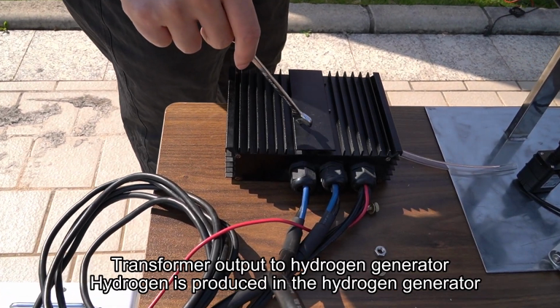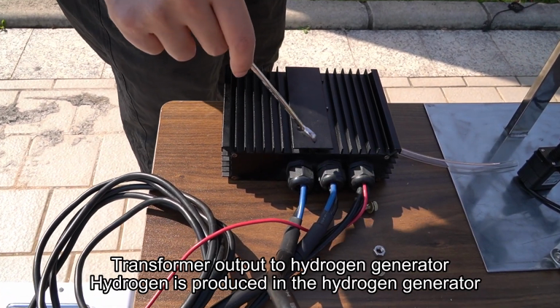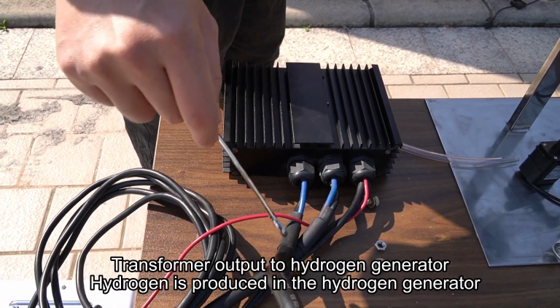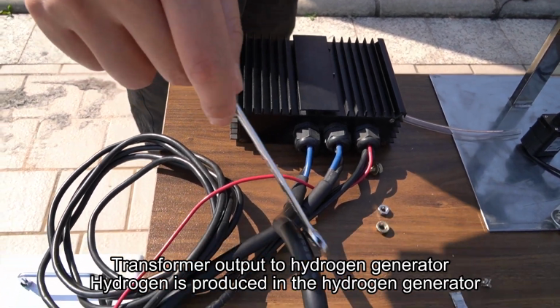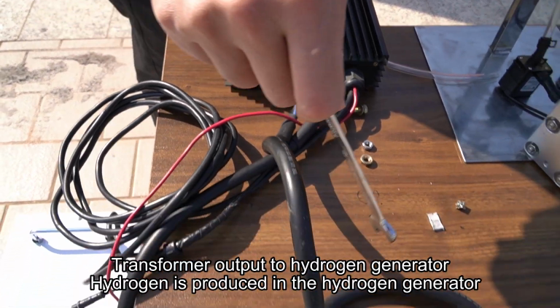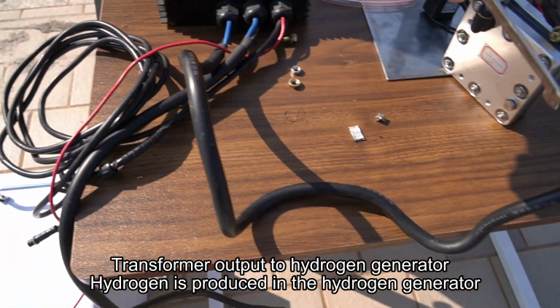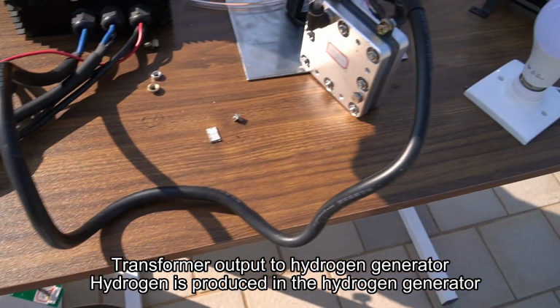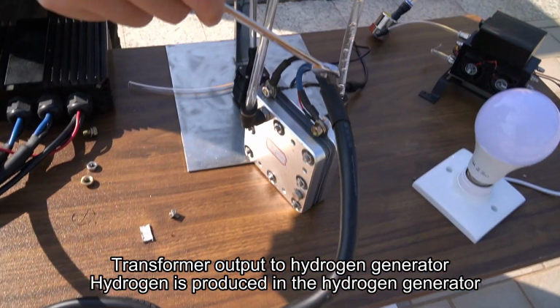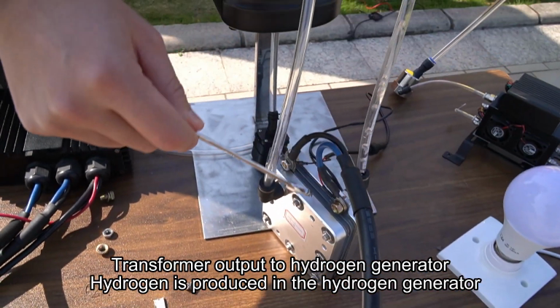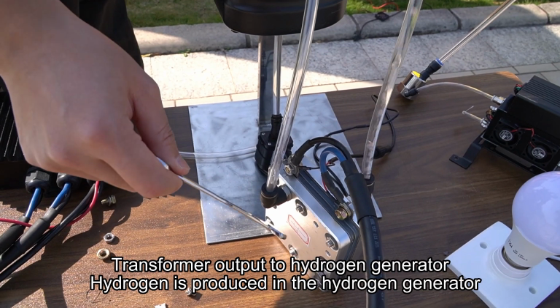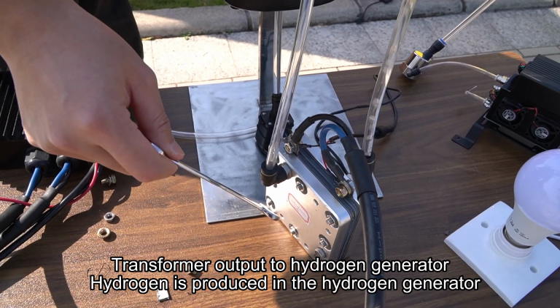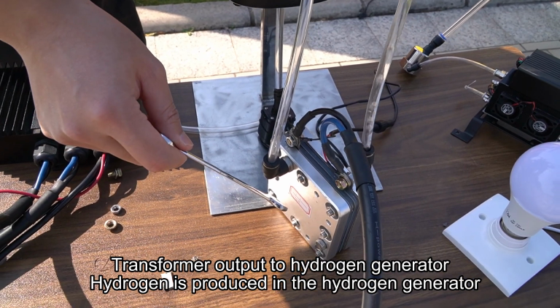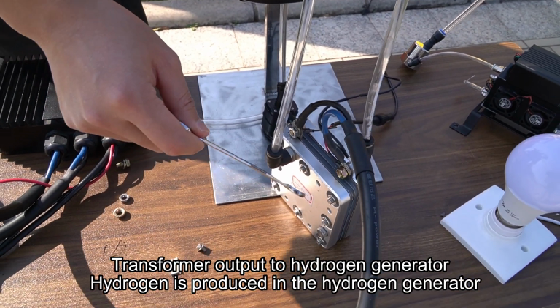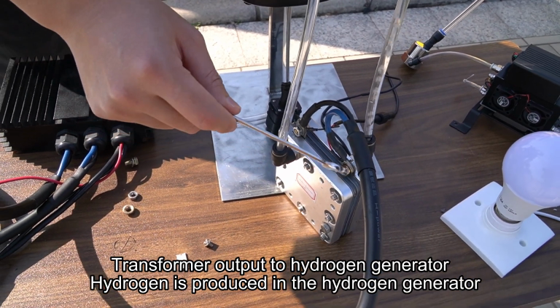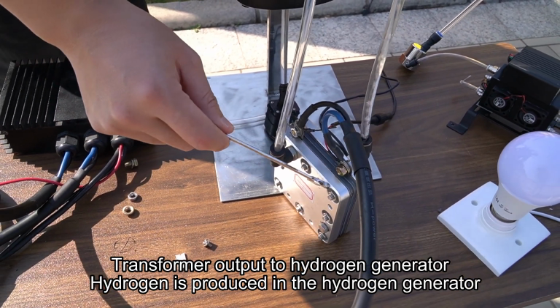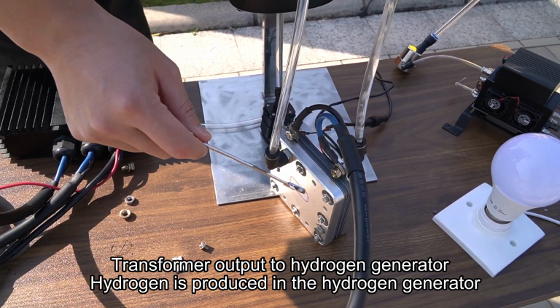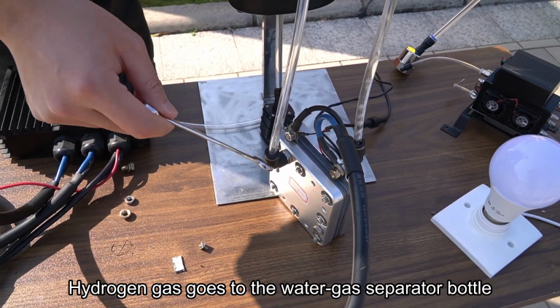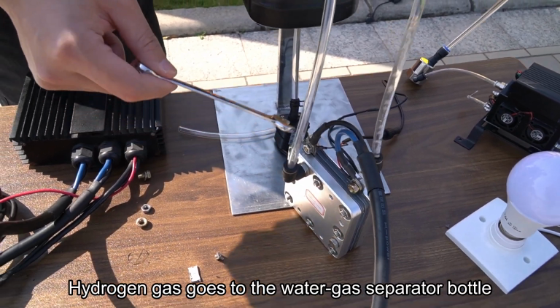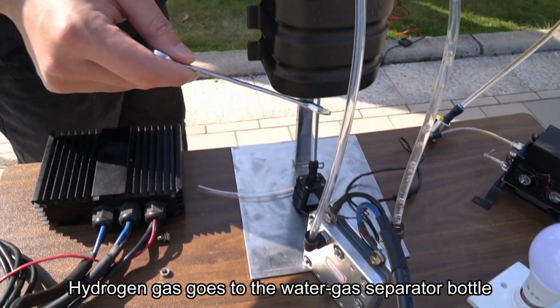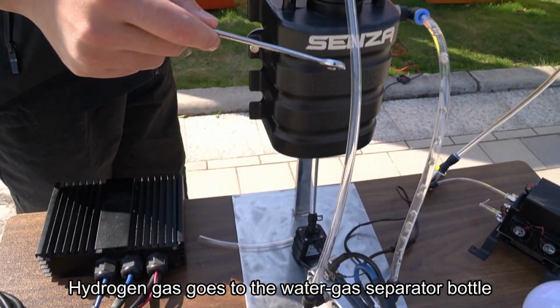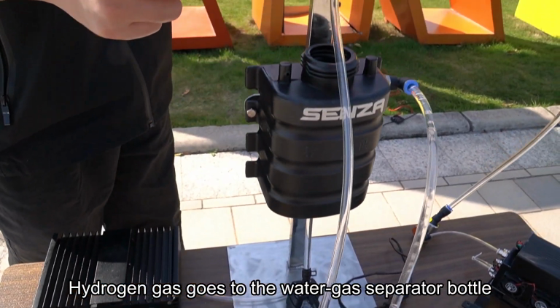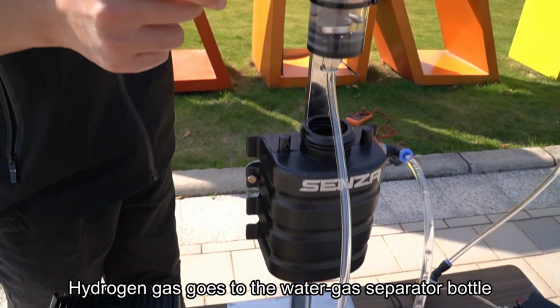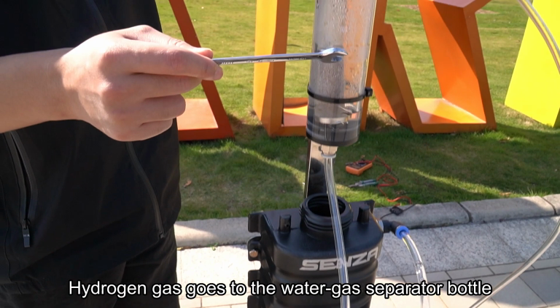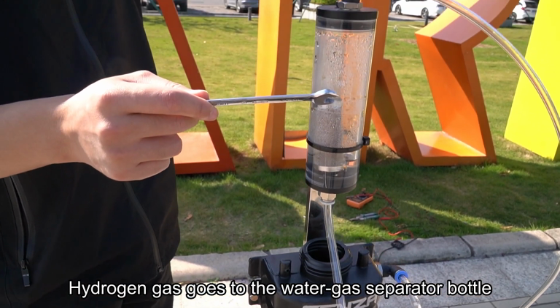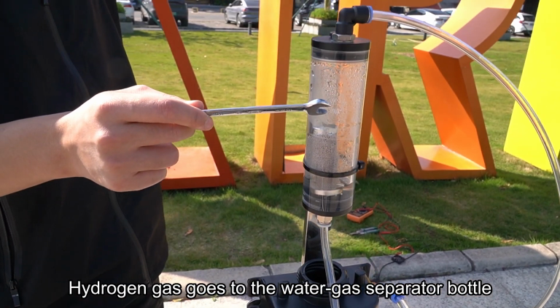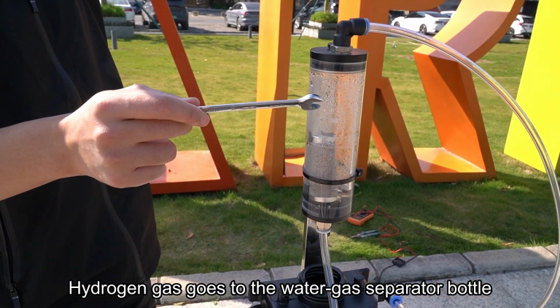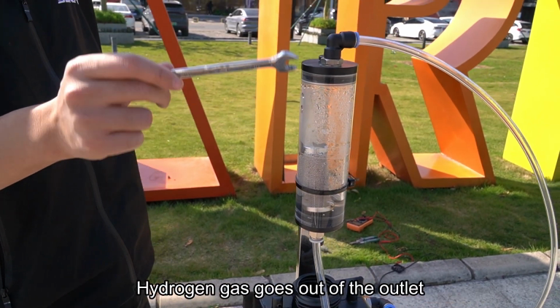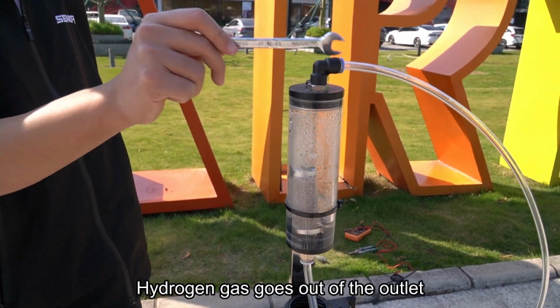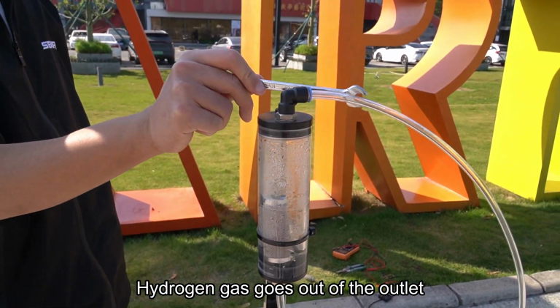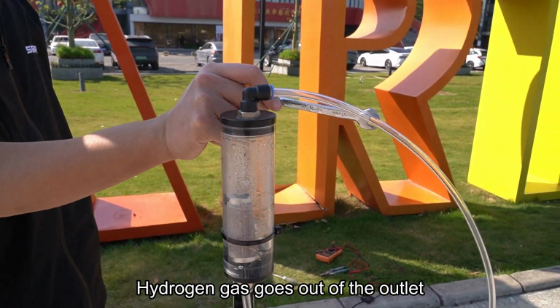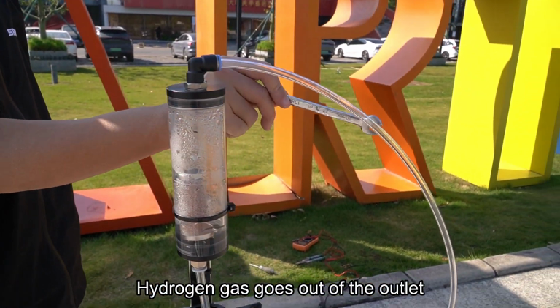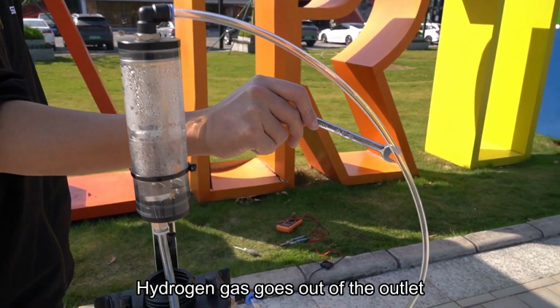The transformer output goes to the hydrogen generator, where hydrogen is produced. The hydrogen gas then goes to the water-gas separator bottle, and hydrogen gas exits through the outlet.